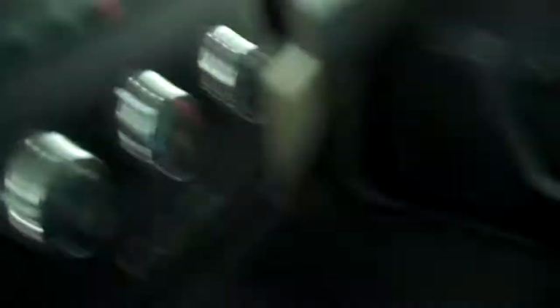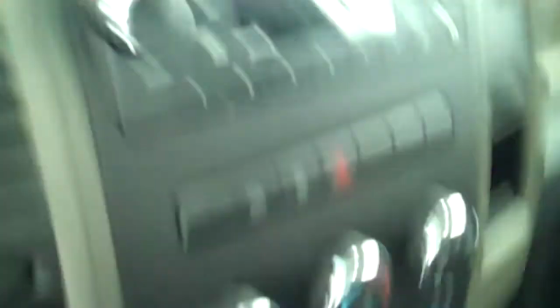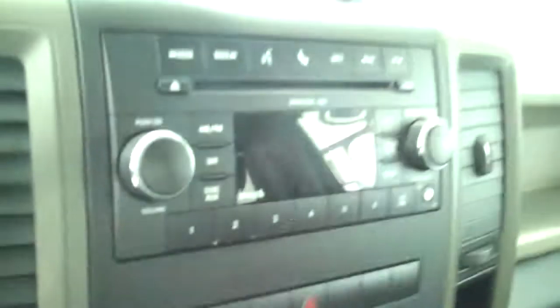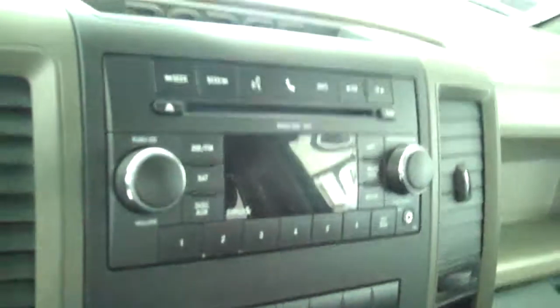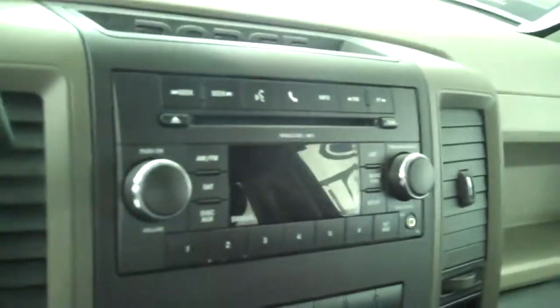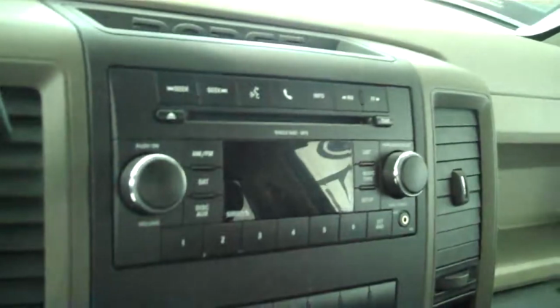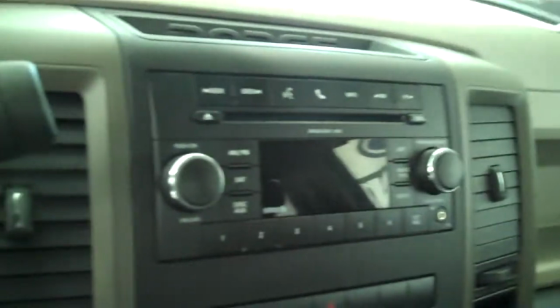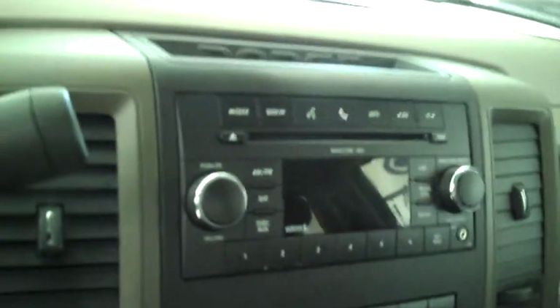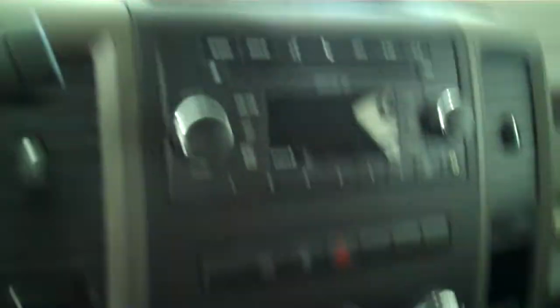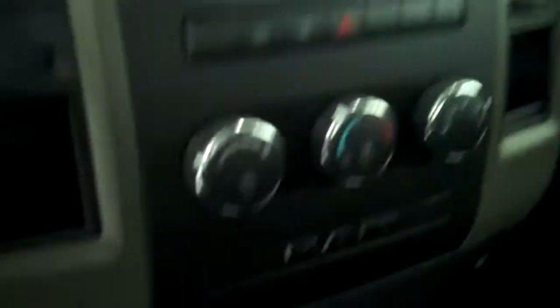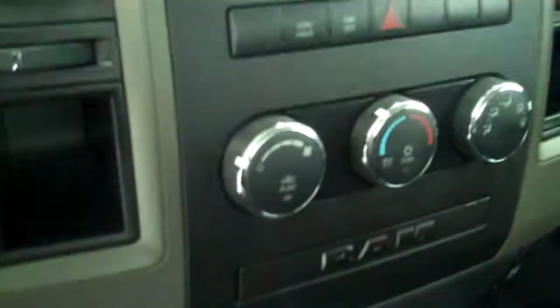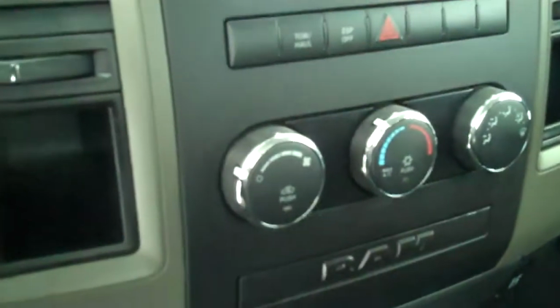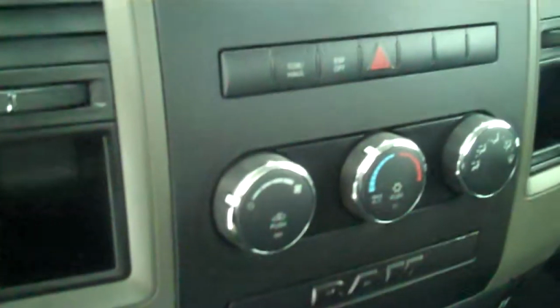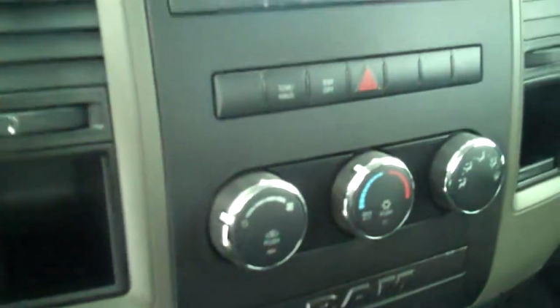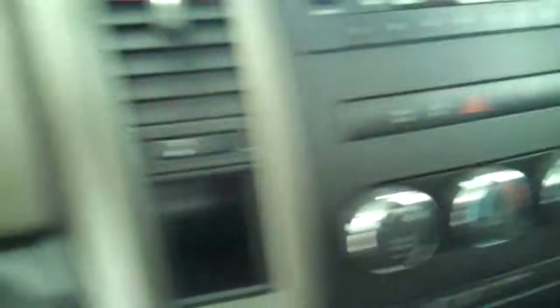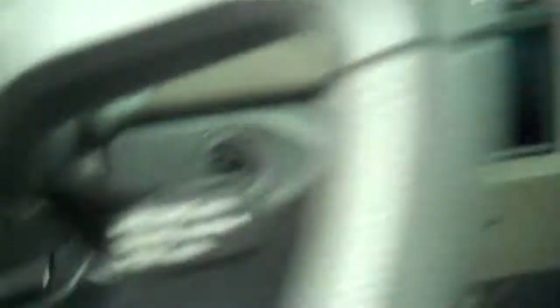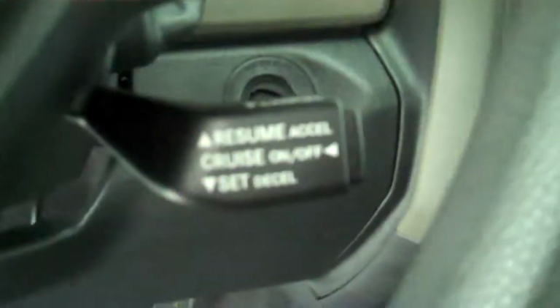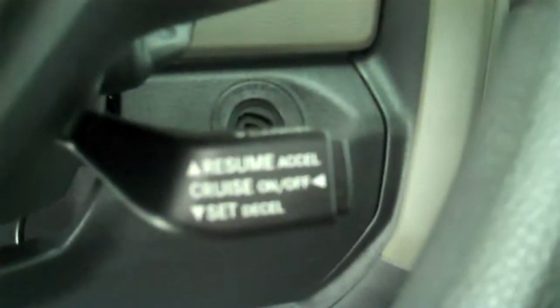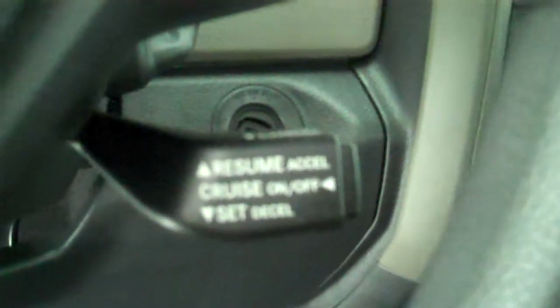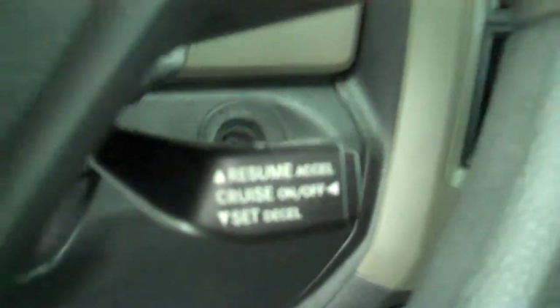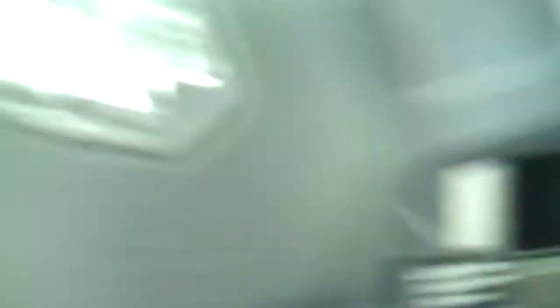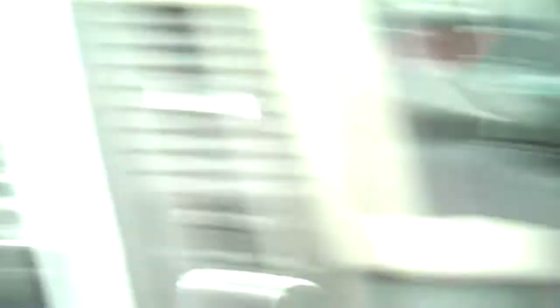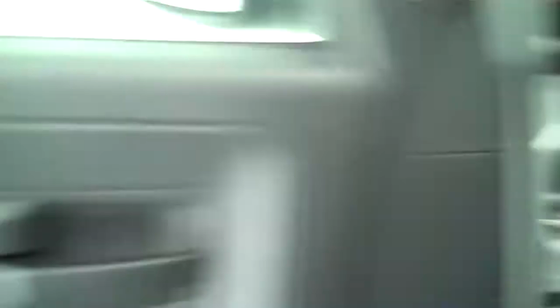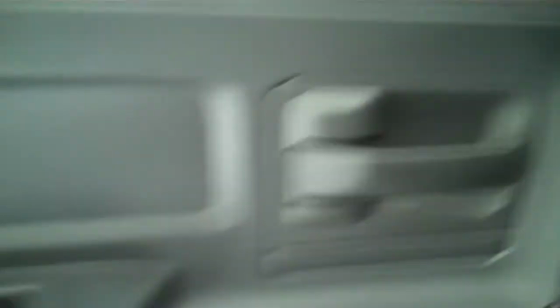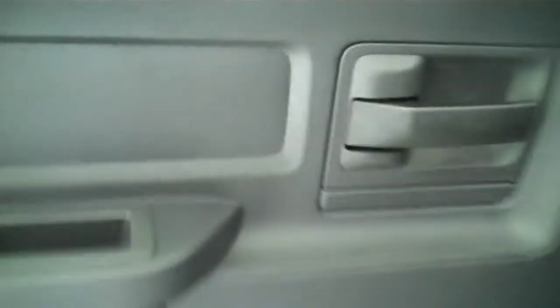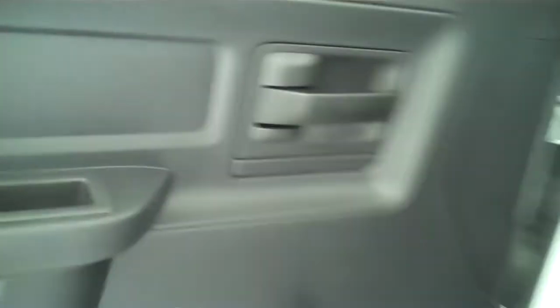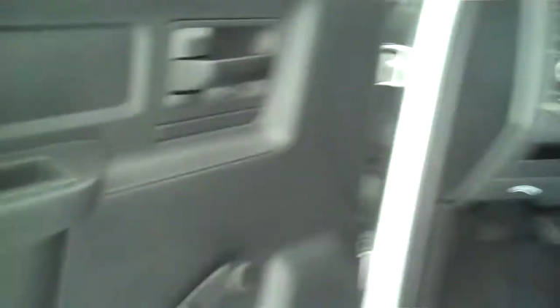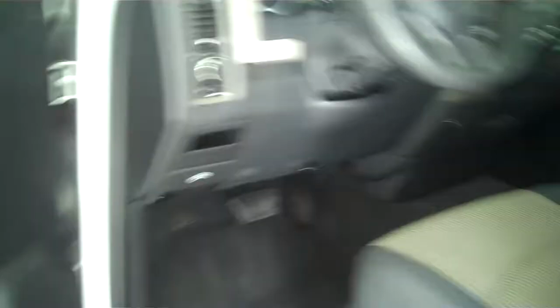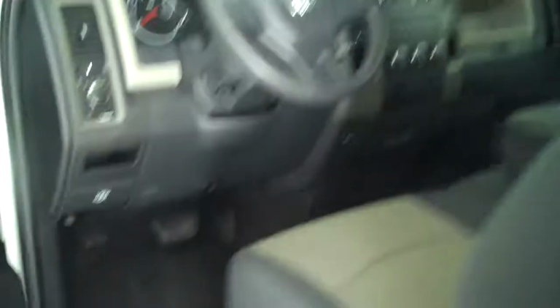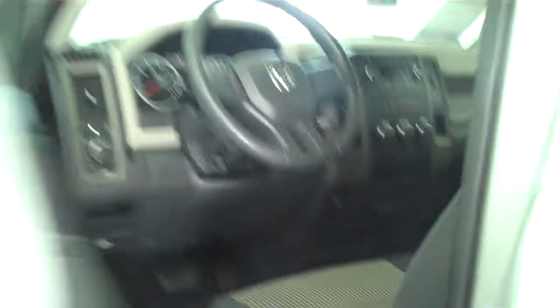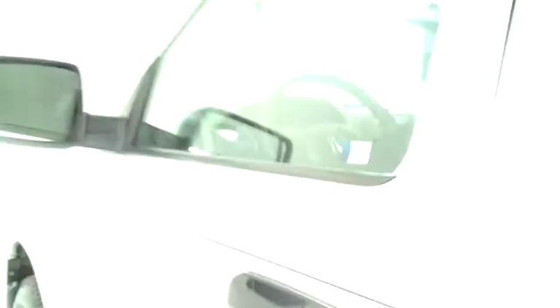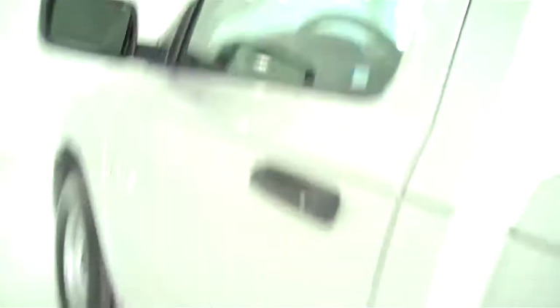It has AM FM stereo radio with CD, has both heating and air conditioning, and has cruise control. This is a three passenger vehicle.